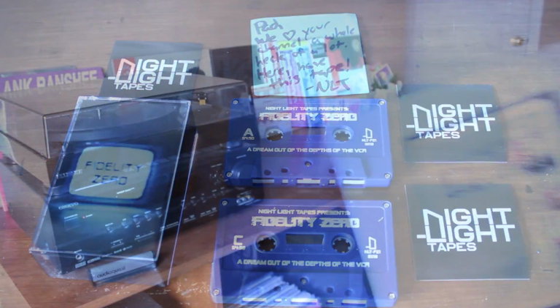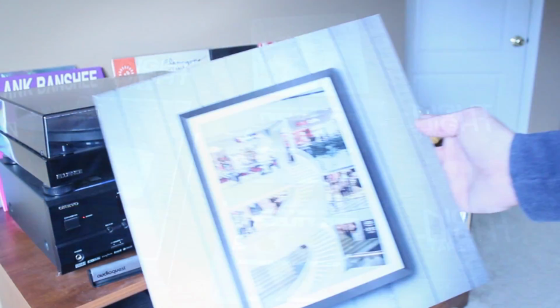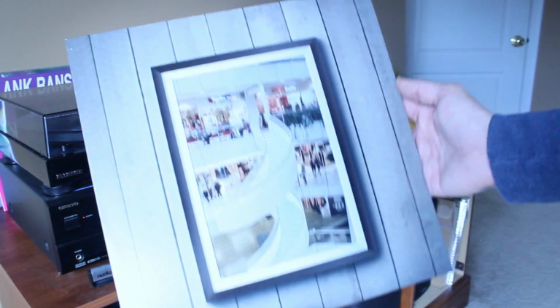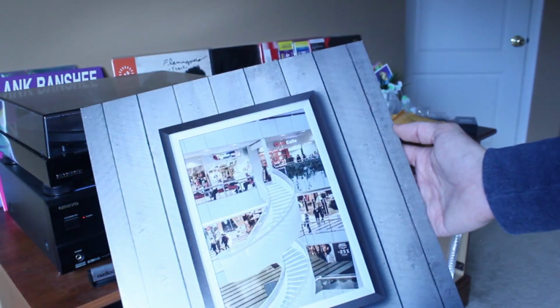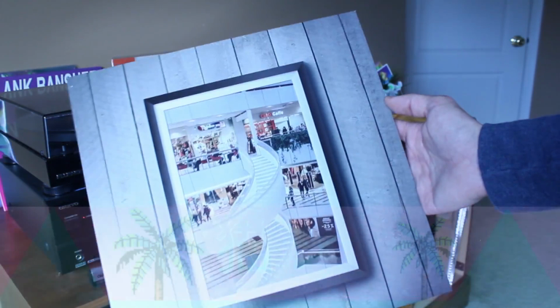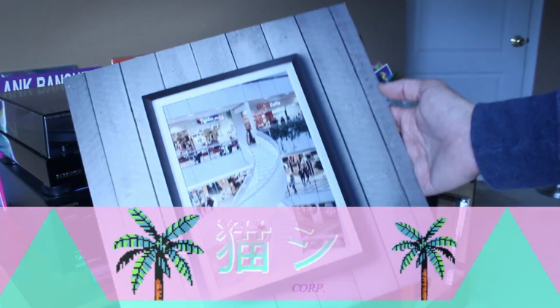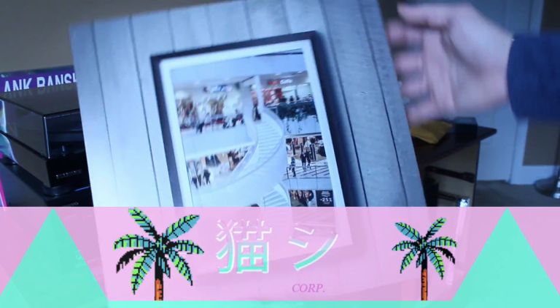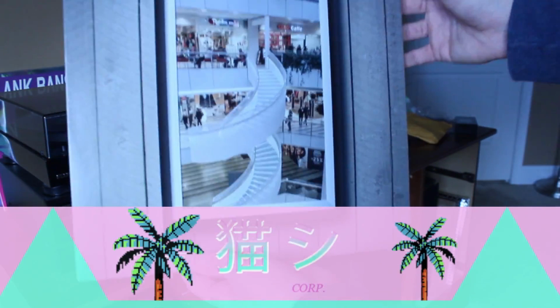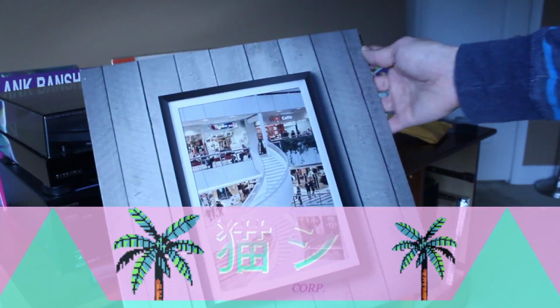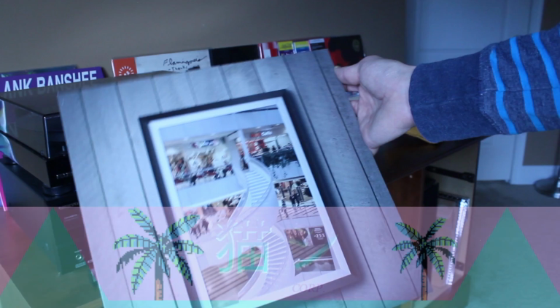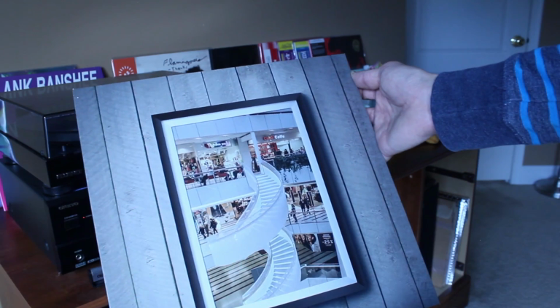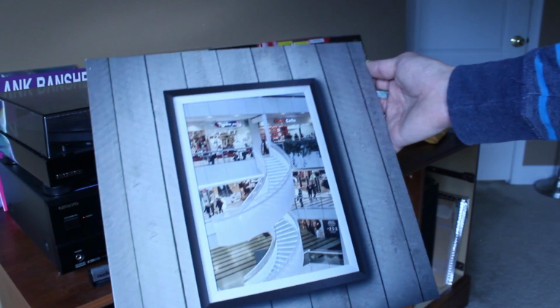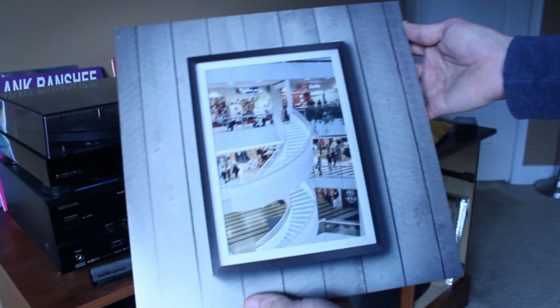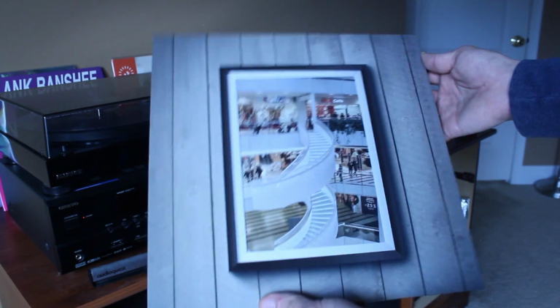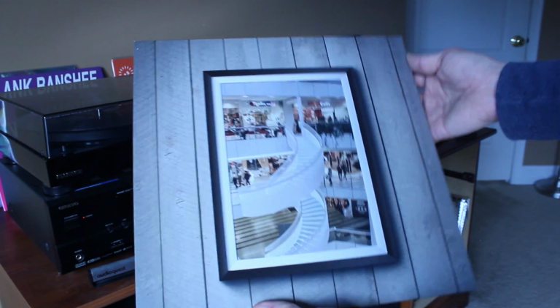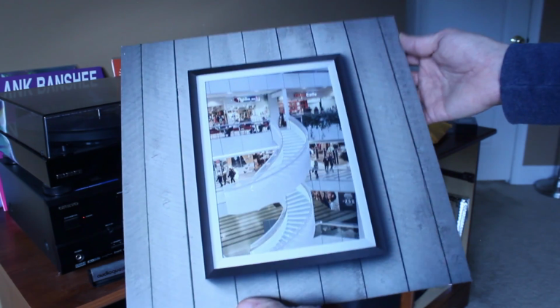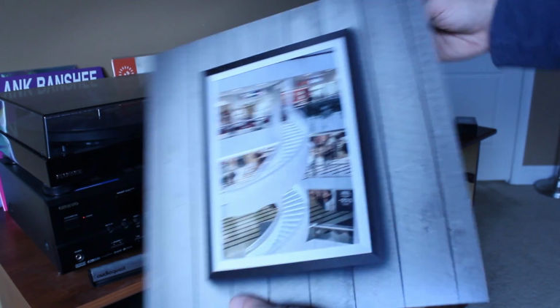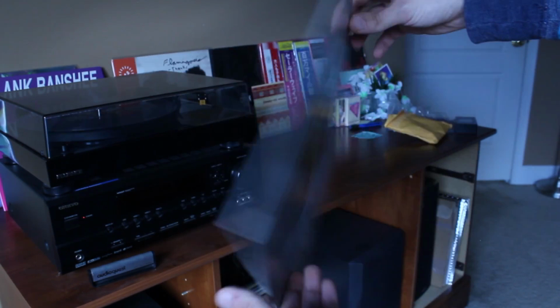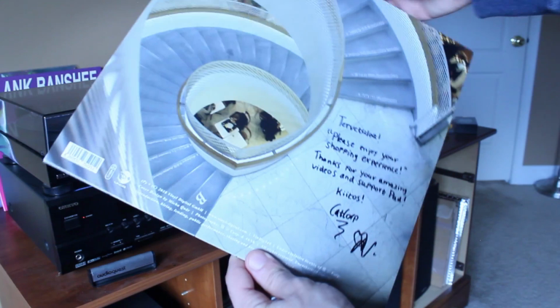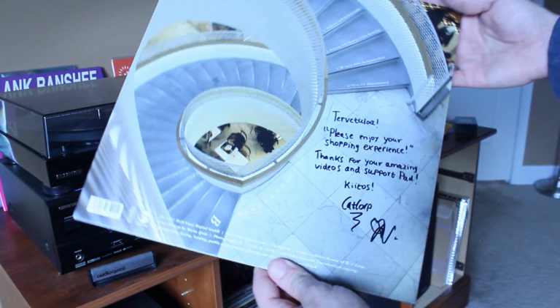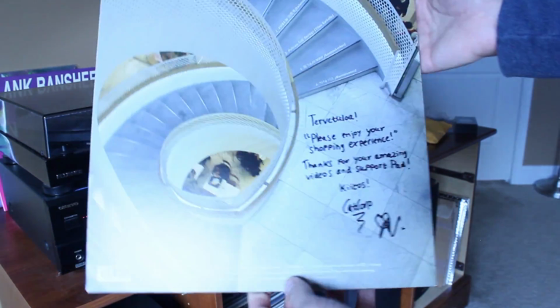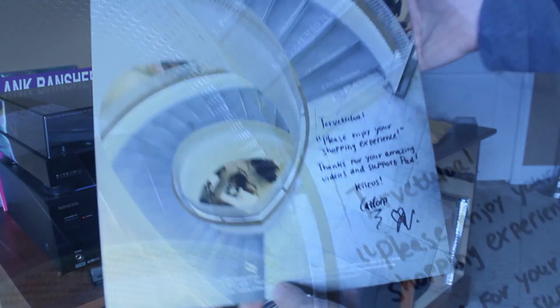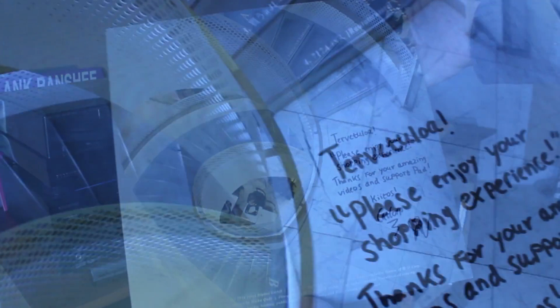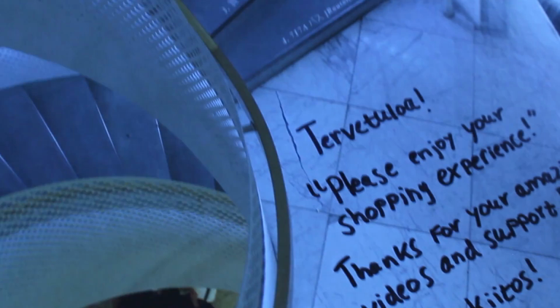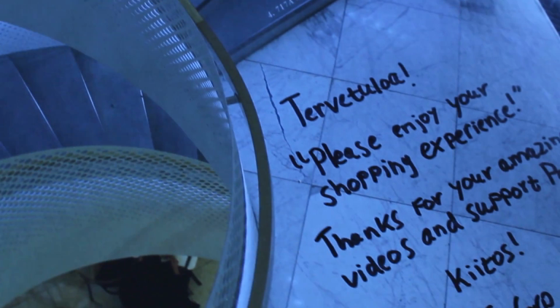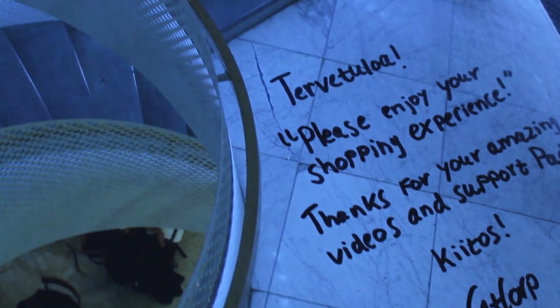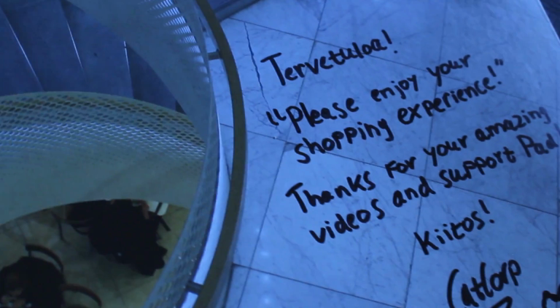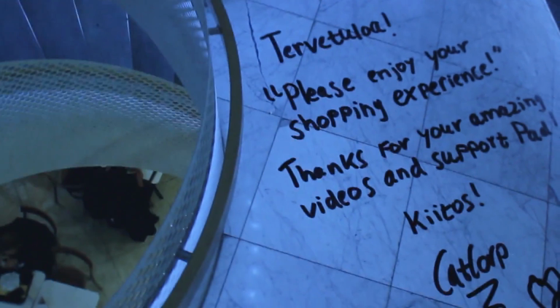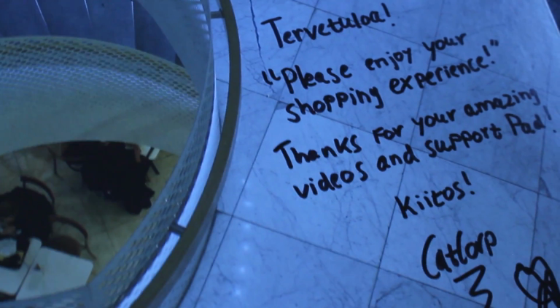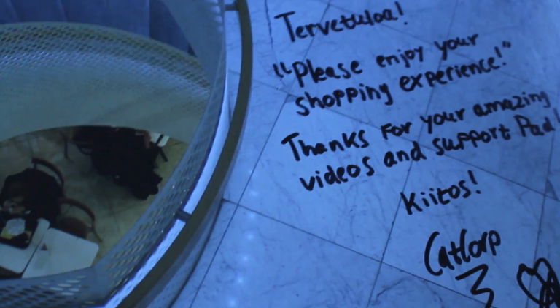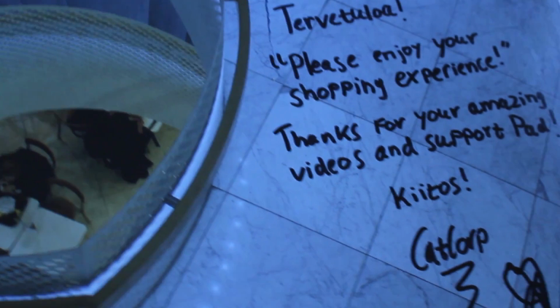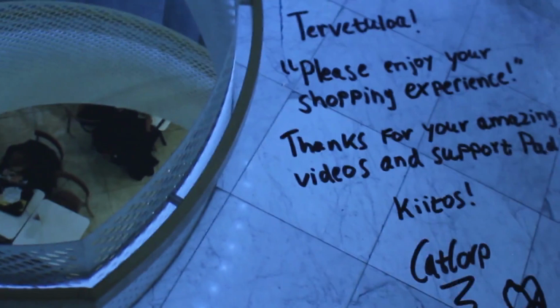Also a big shout out to my boy Cat System Corp. Shopping at Helsinki came in the mail this week. This is a record I've been wanting to get for a while and never had a chance to pick up. He also signed the back of it, which was kind of cool — a nice little touch to throw up on the shelf.